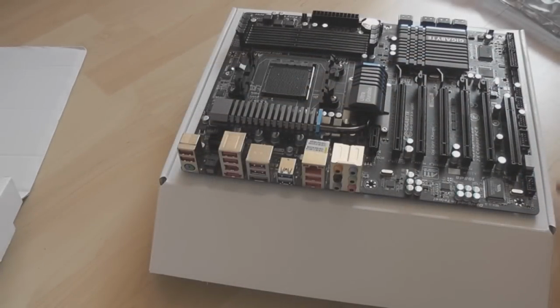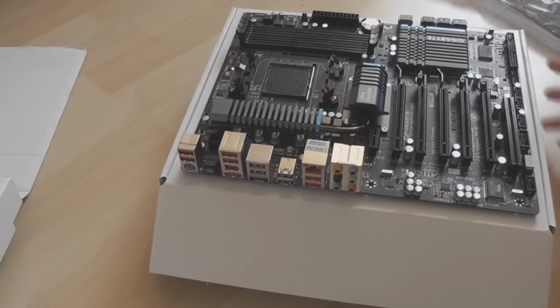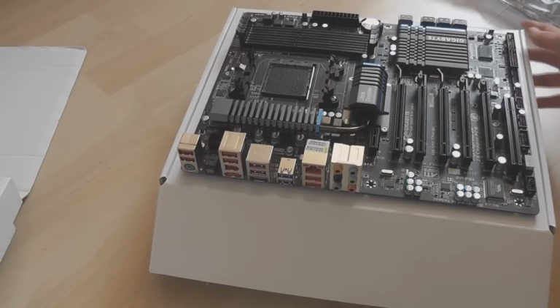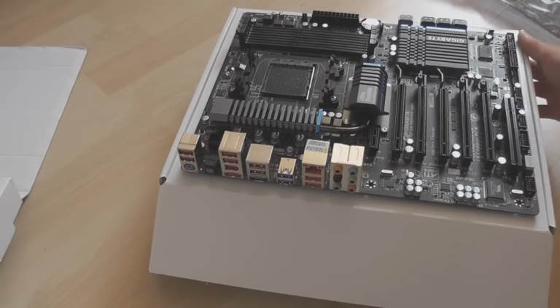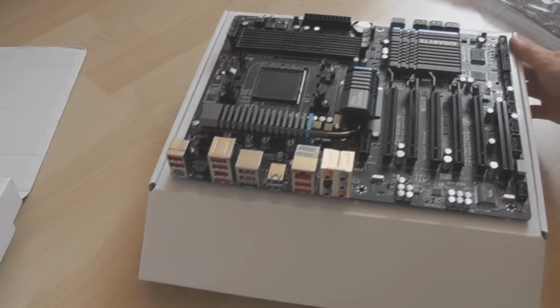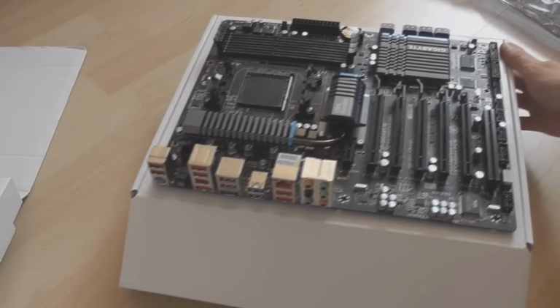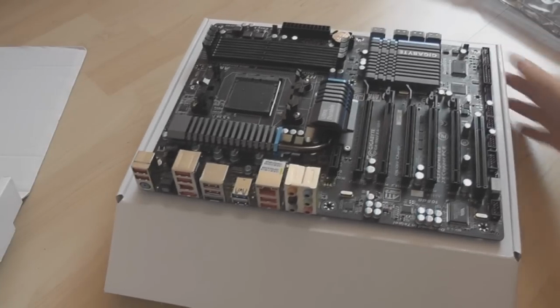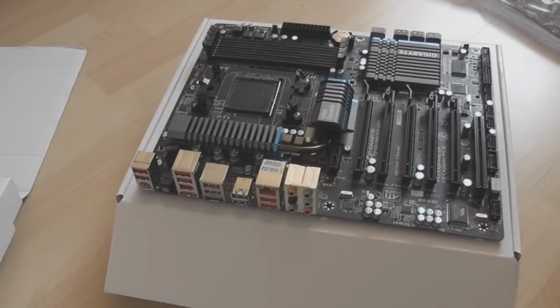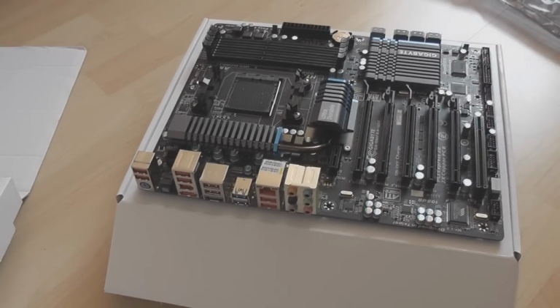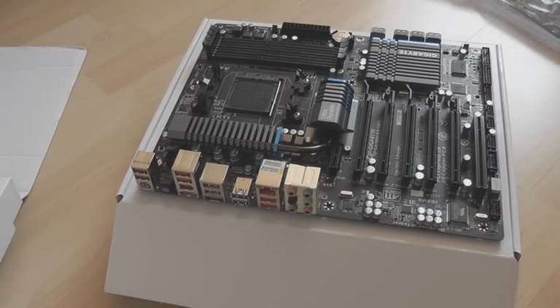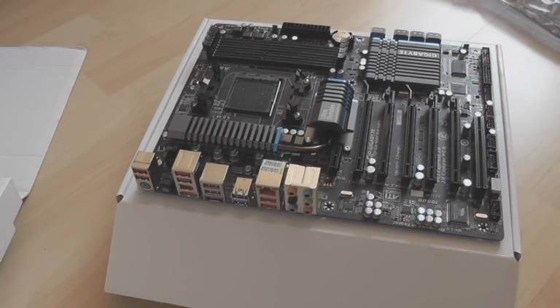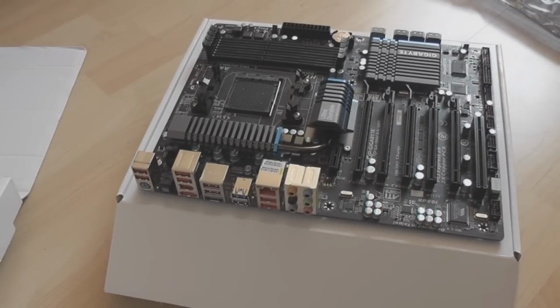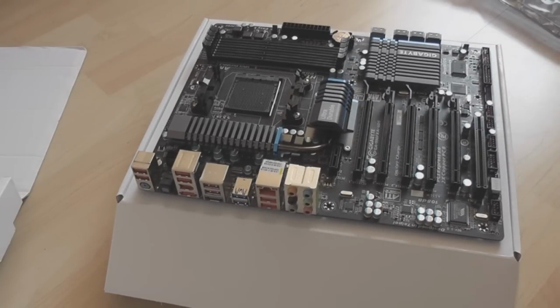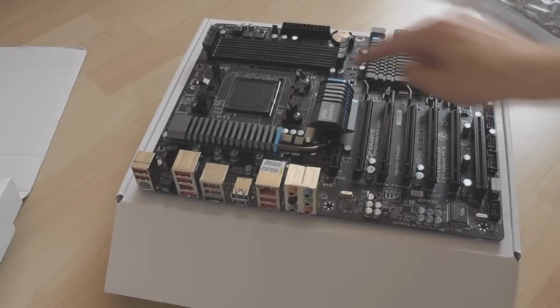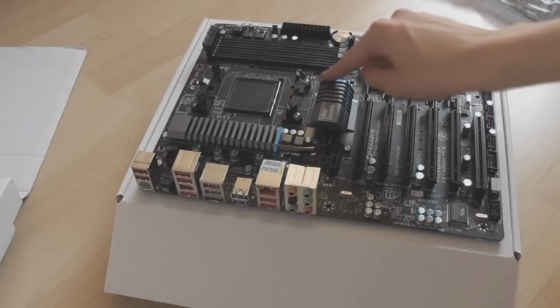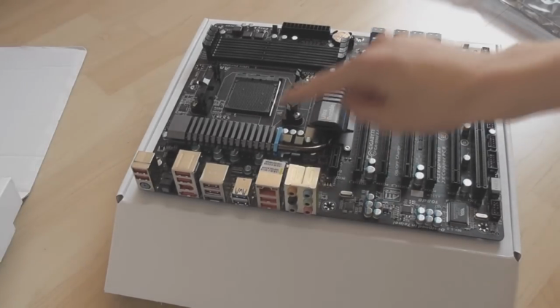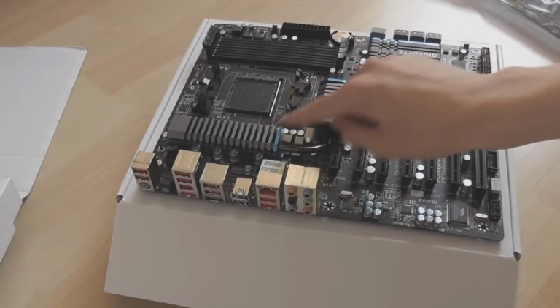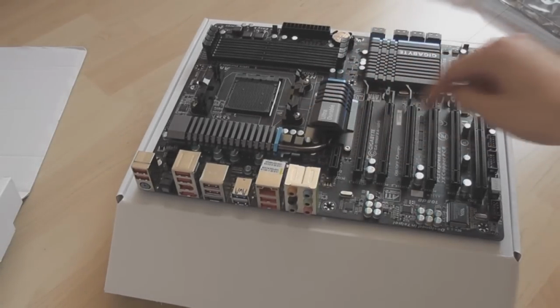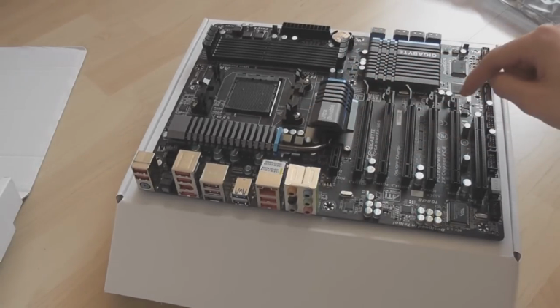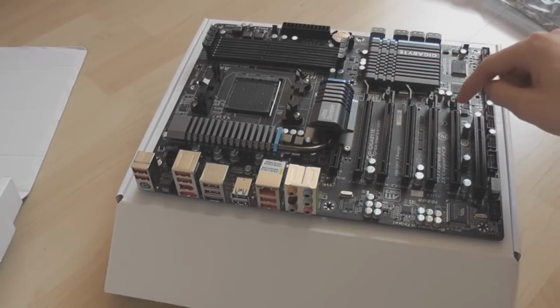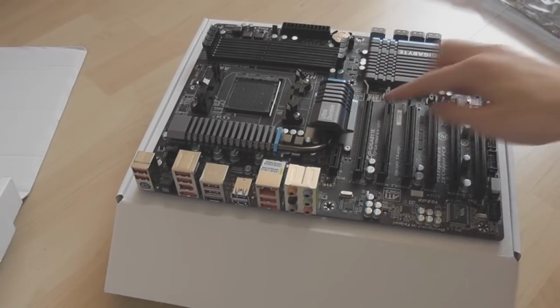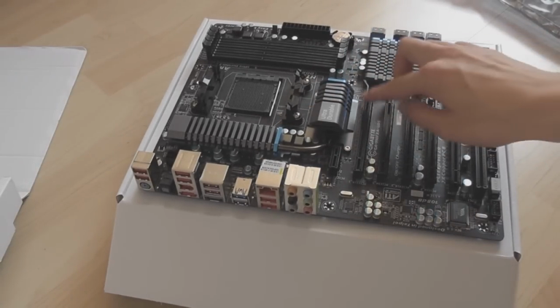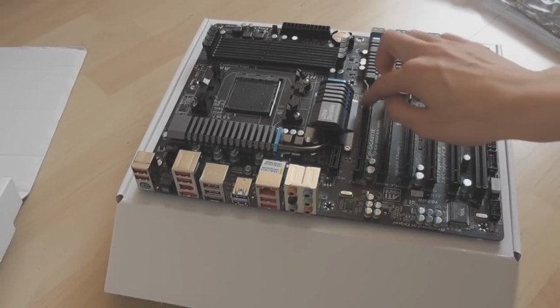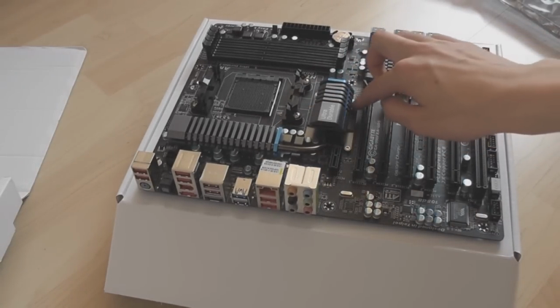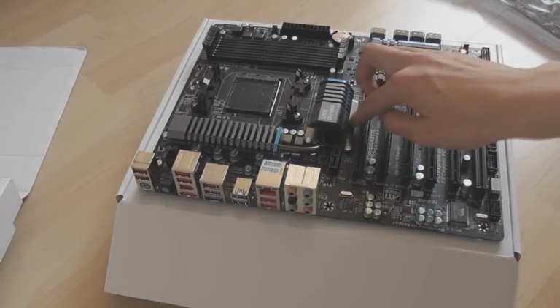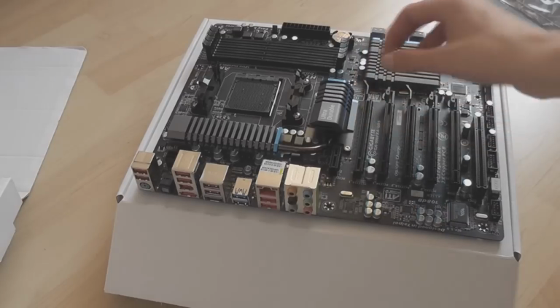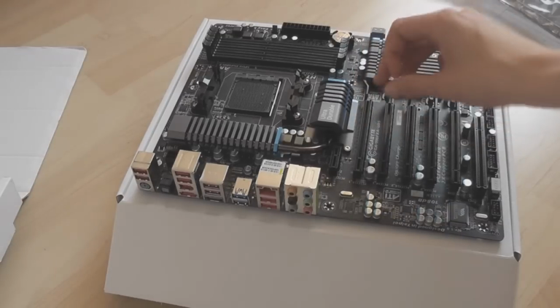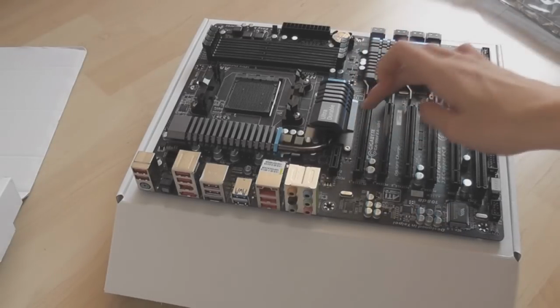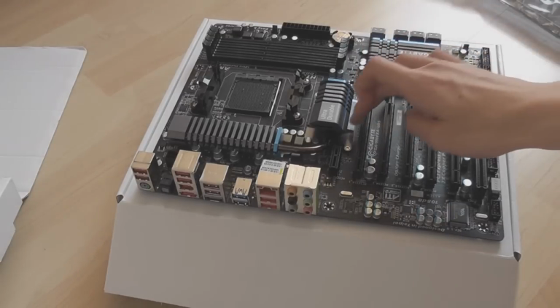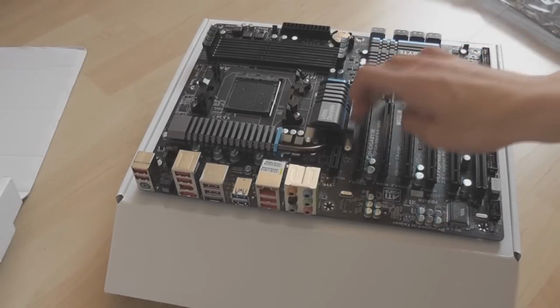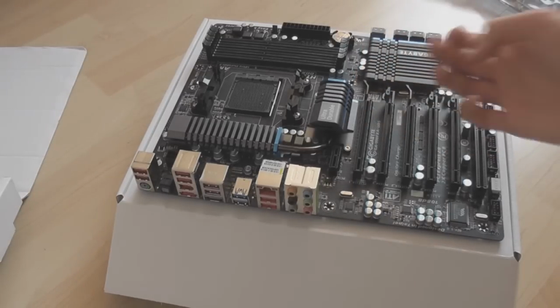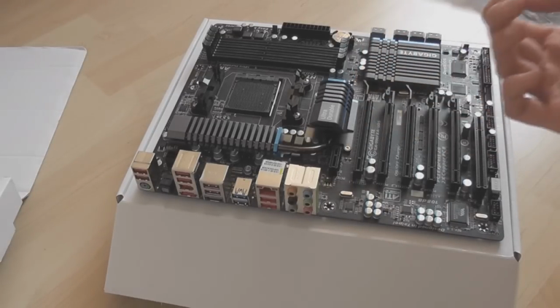So I've now got the board out of the bag — here it is. Very nice looking board, blue accents on the heatsink. It says 'Ultra Durable' on it — the Ultra Durable series.